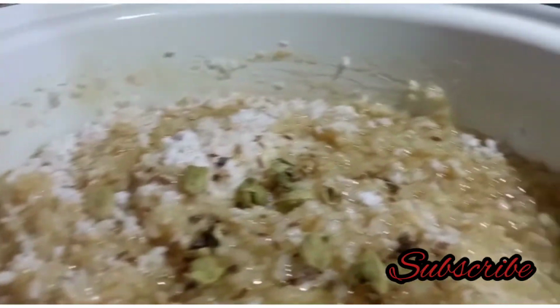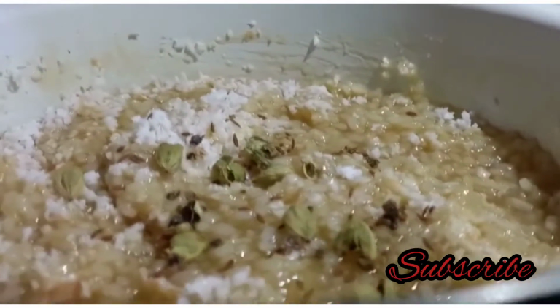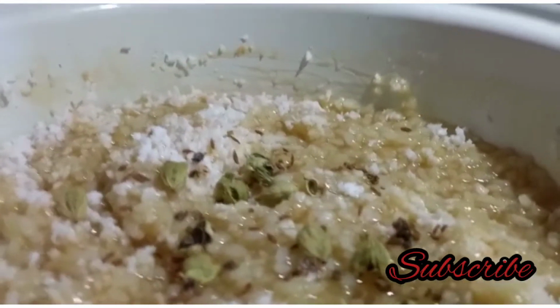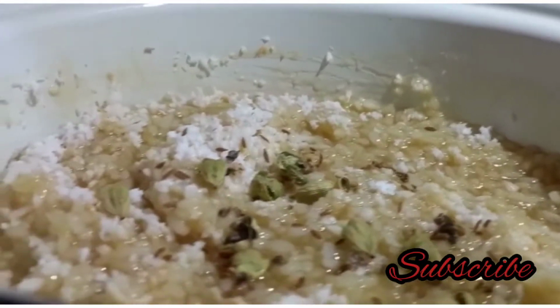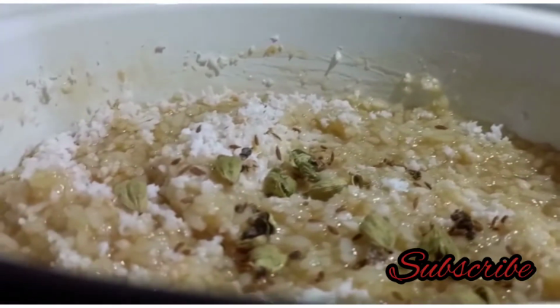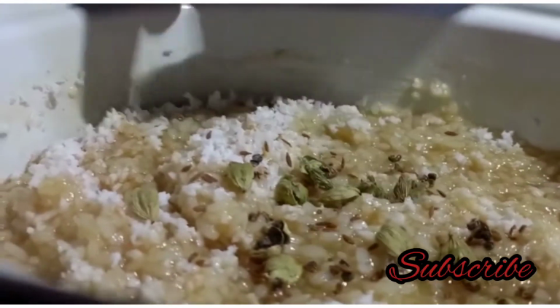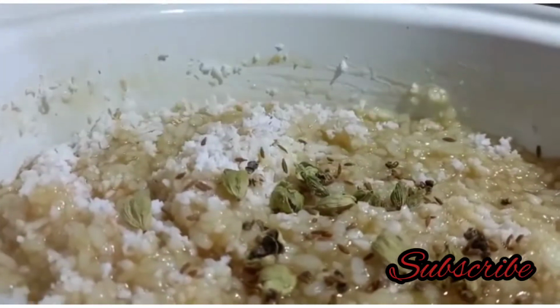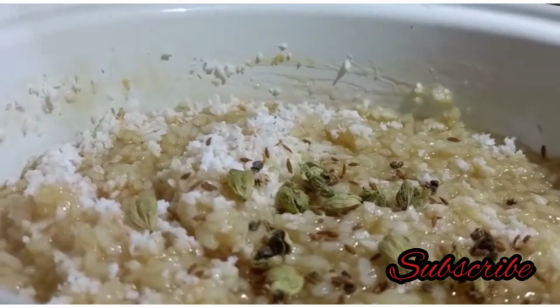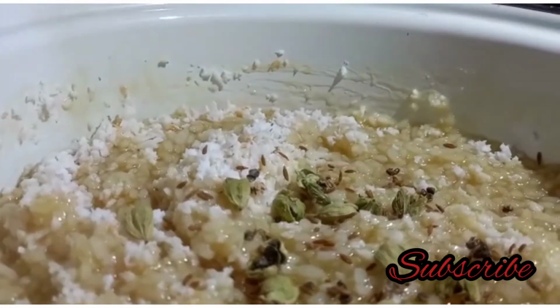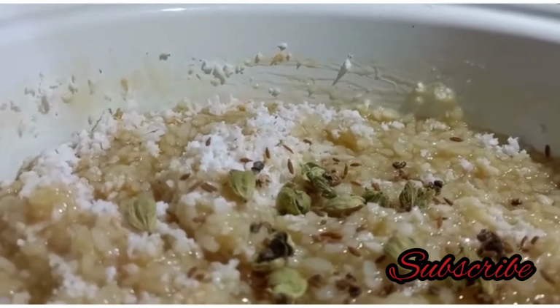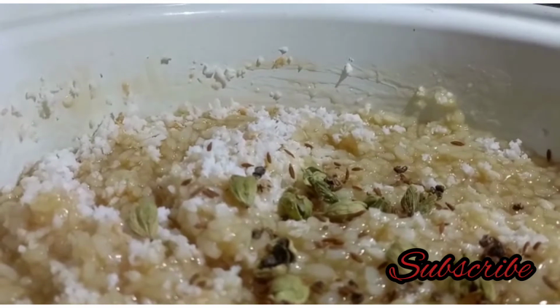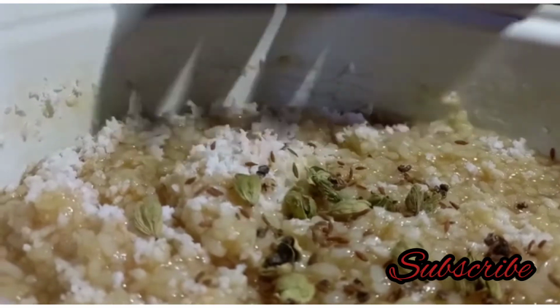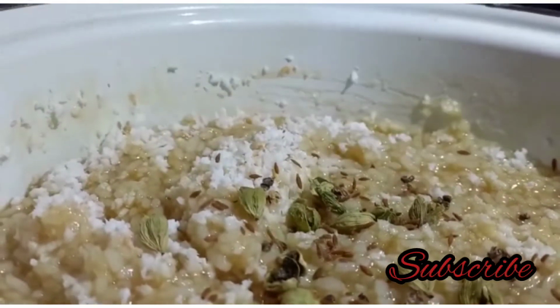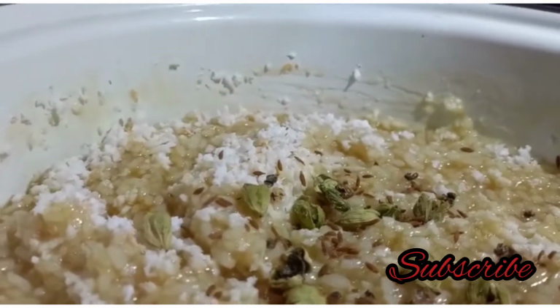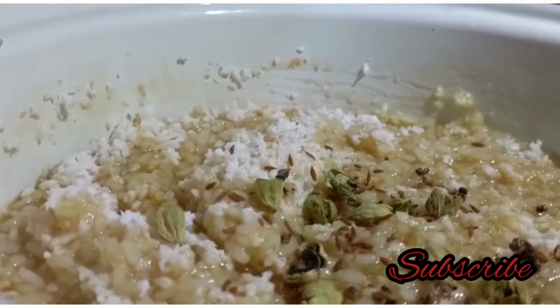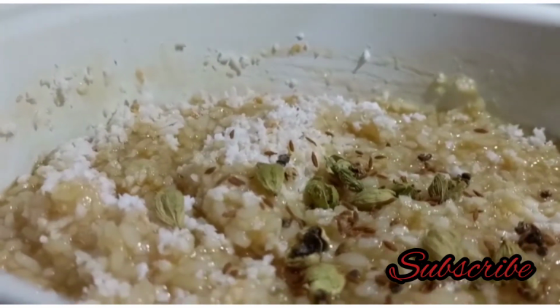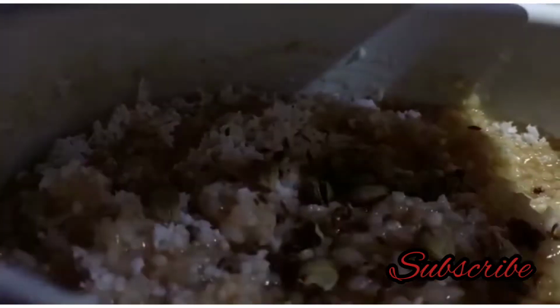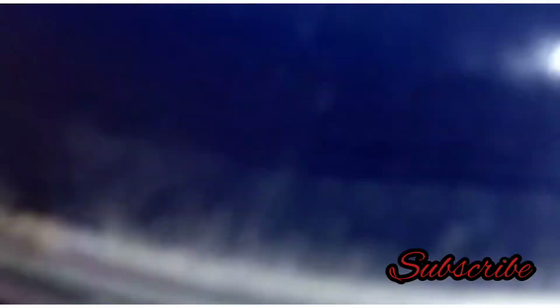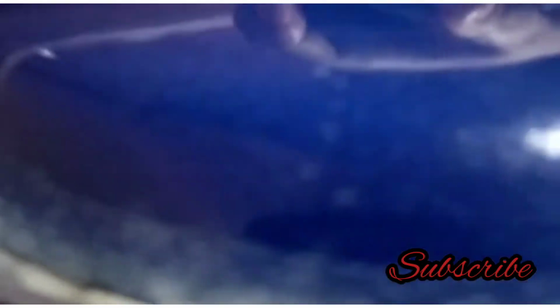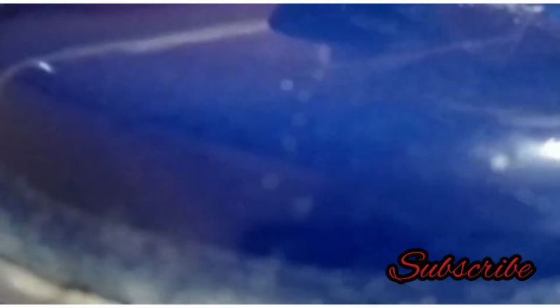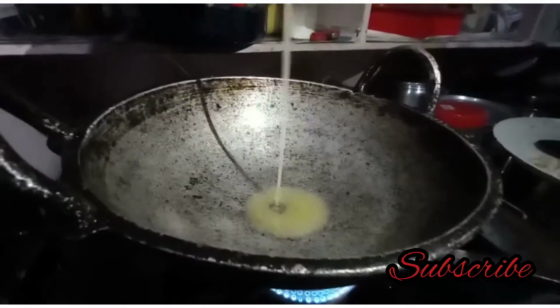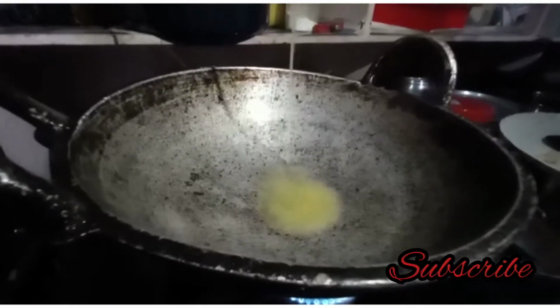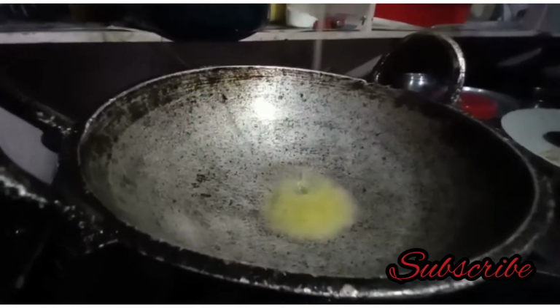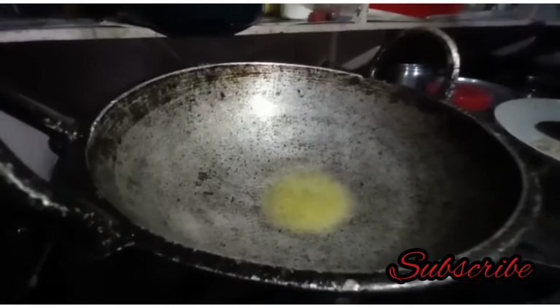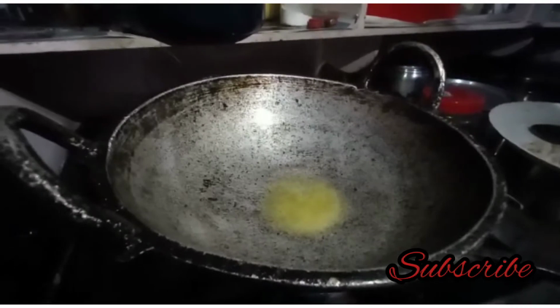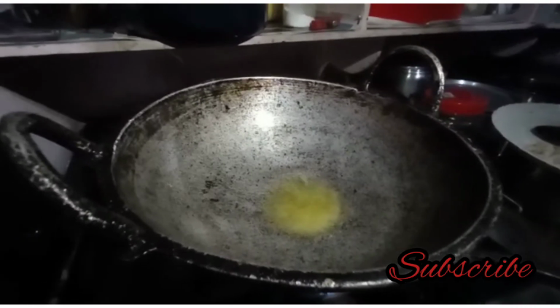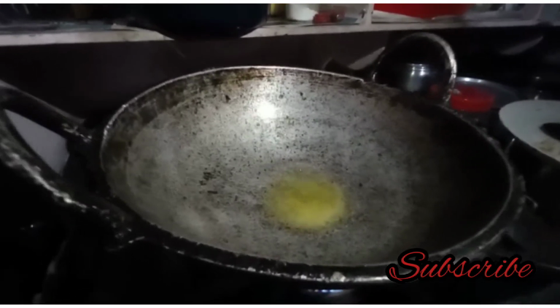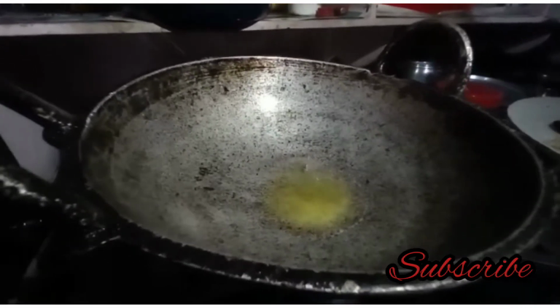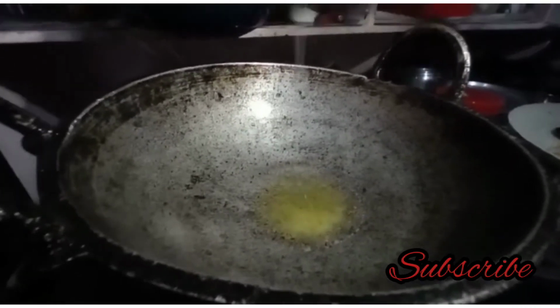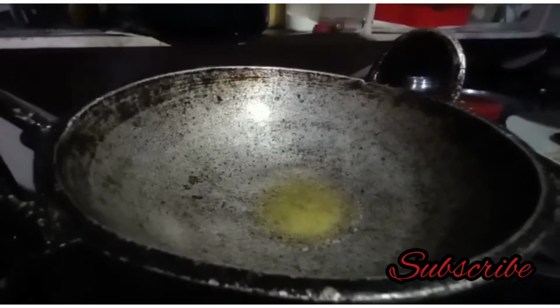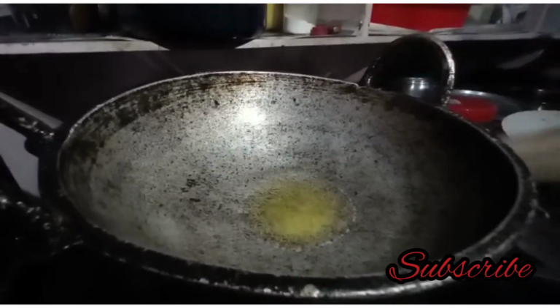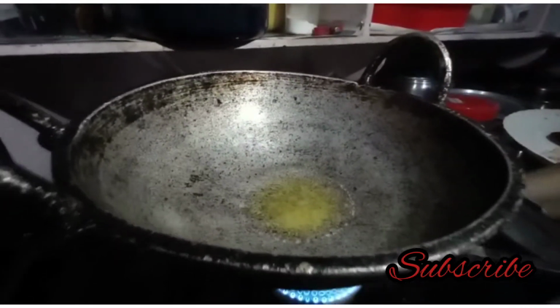We are ready. Now let's add some to the pot, and add a little more to the pot and add some cashew. We will add to the pot.